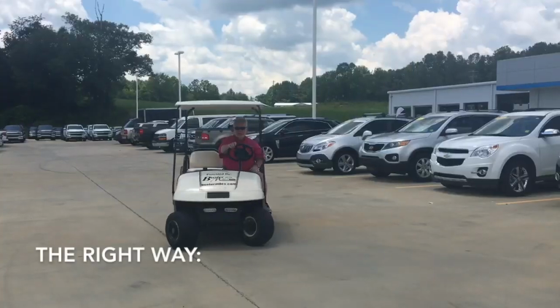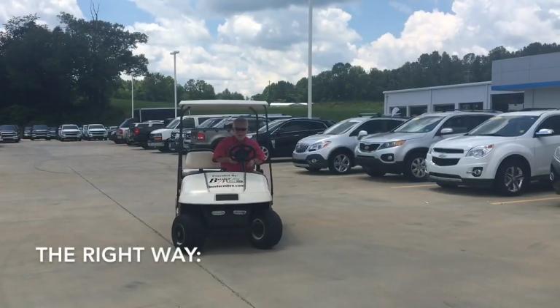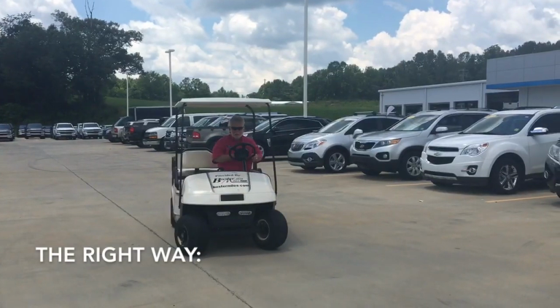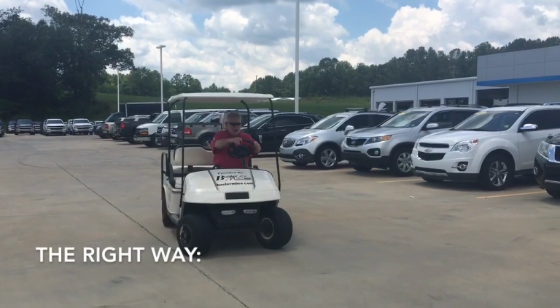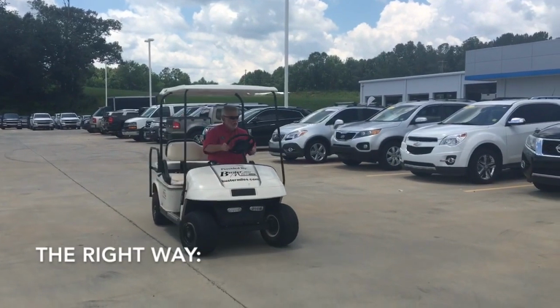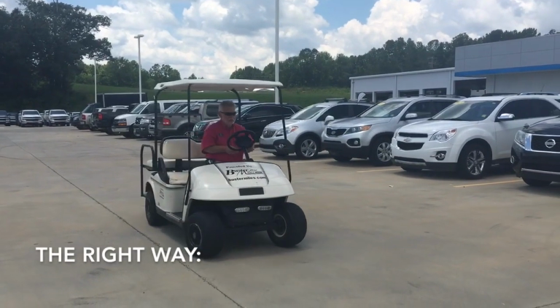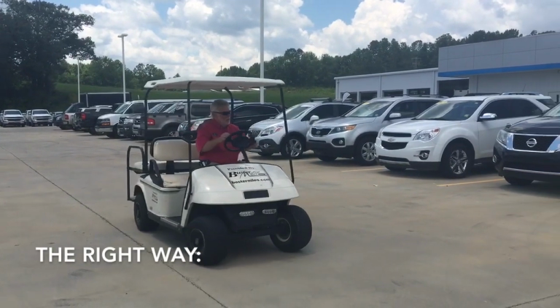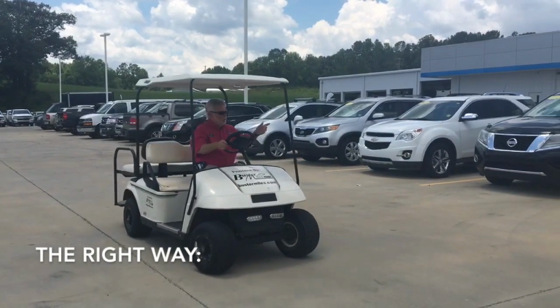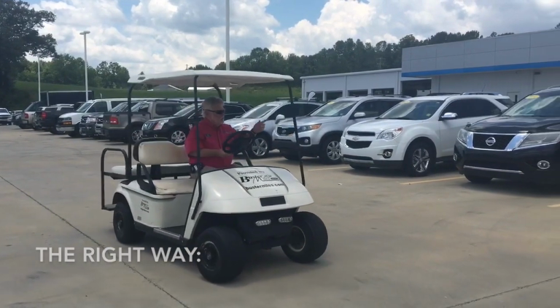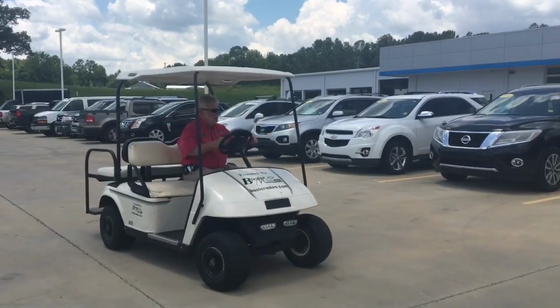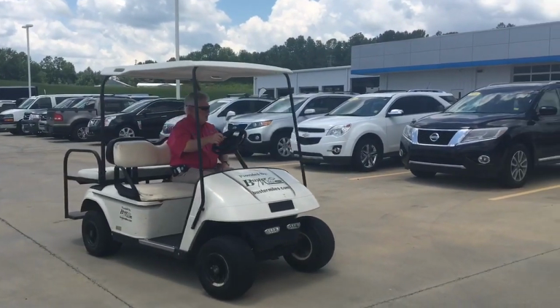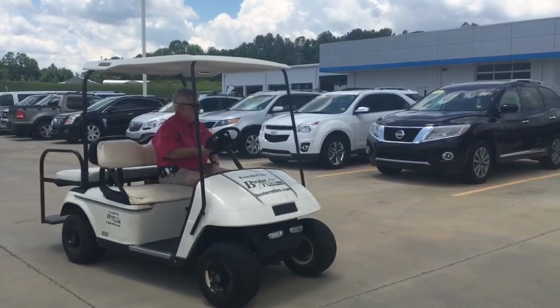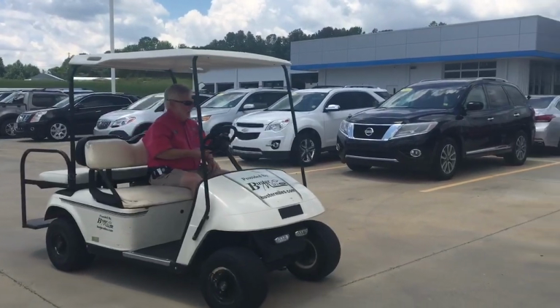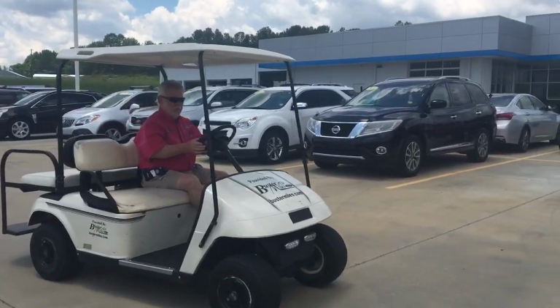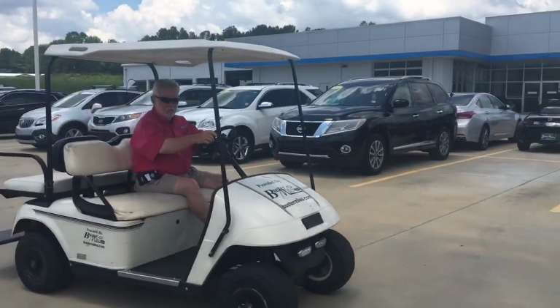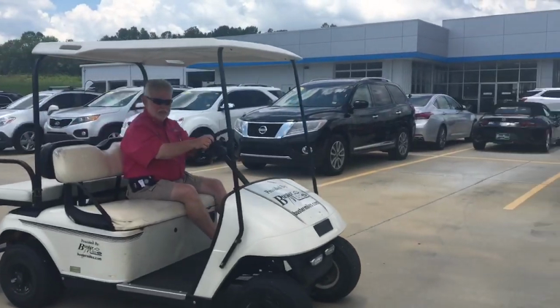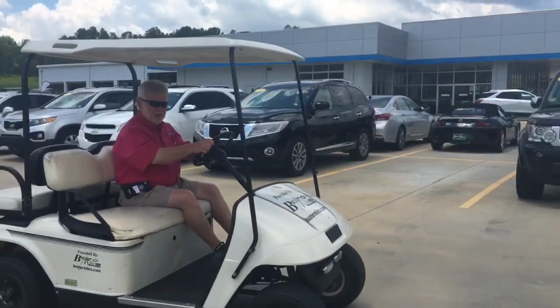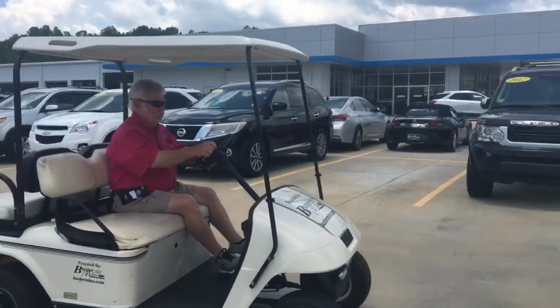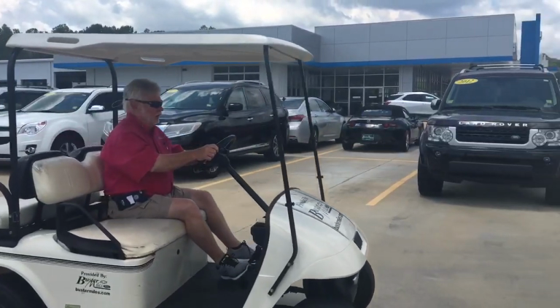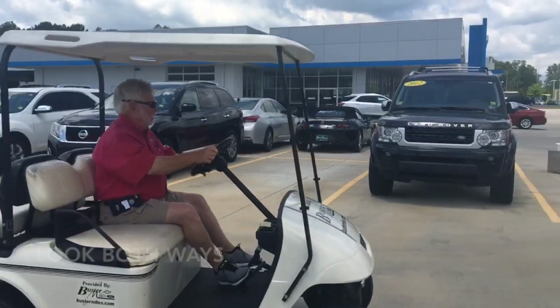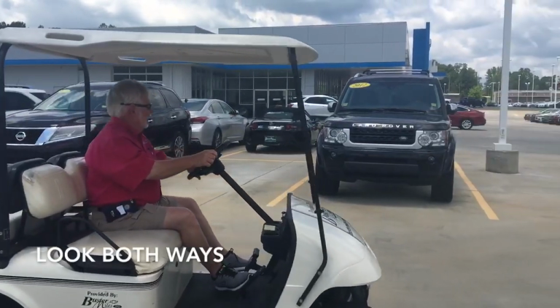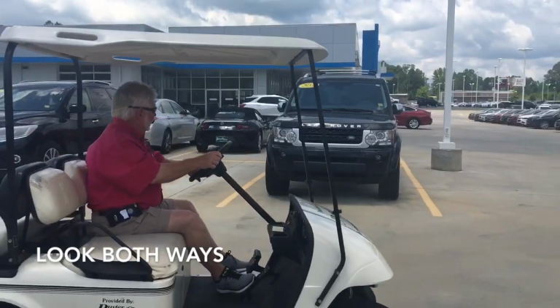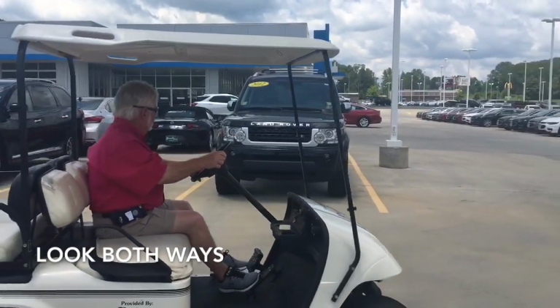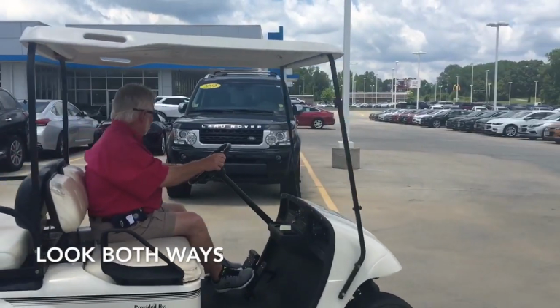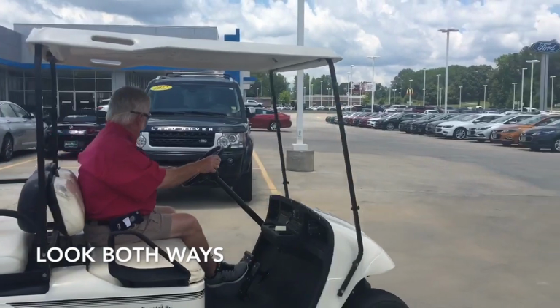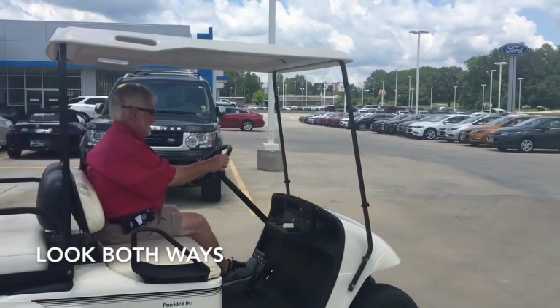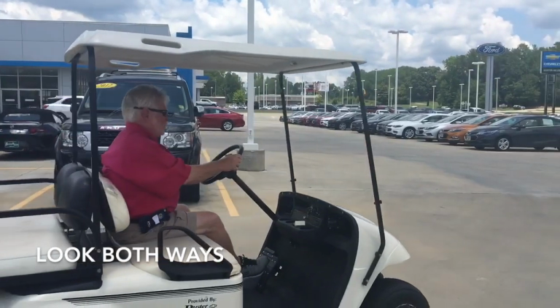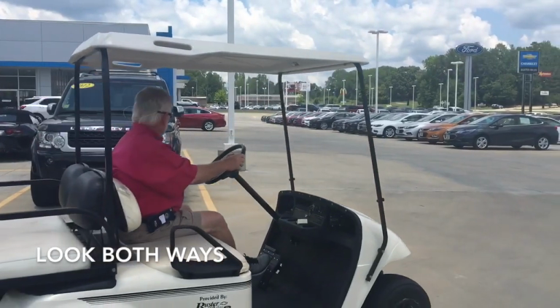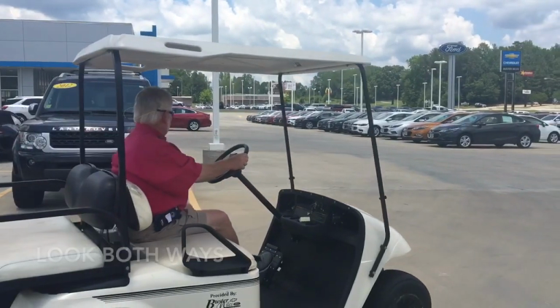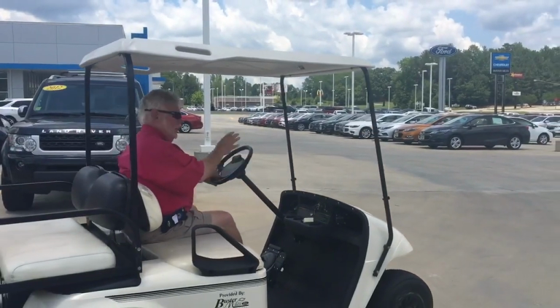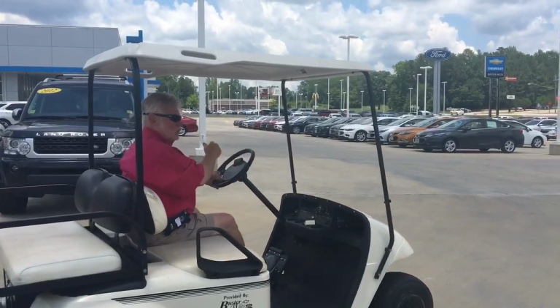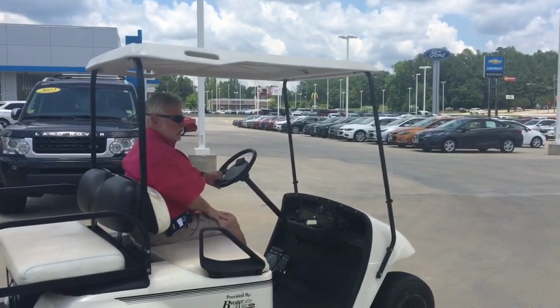The right way to operate a golf cart — you never know when somebody's coming around the corner. That would be an awful accident to get run over by another vehicle. You want to ease out around the edge so you can see what's coming, and then you proceed.